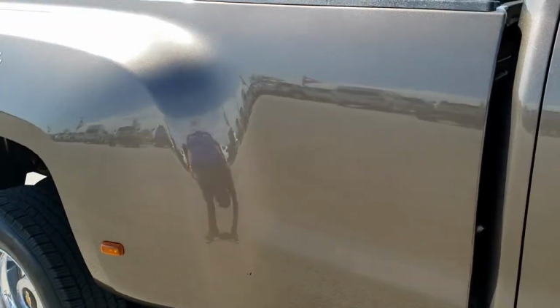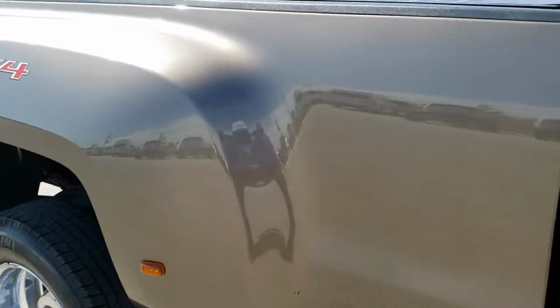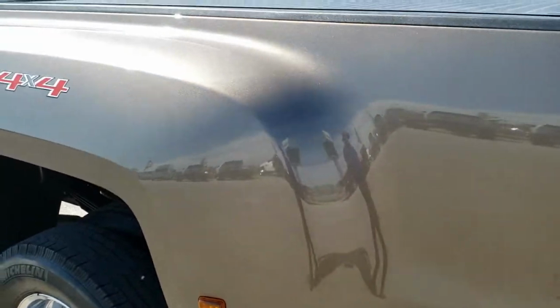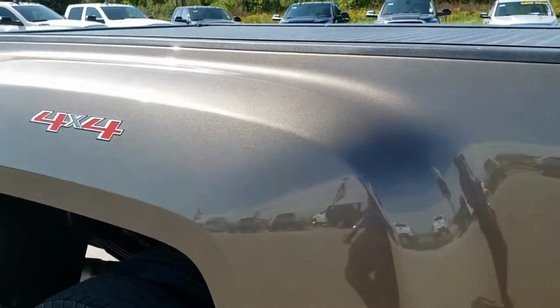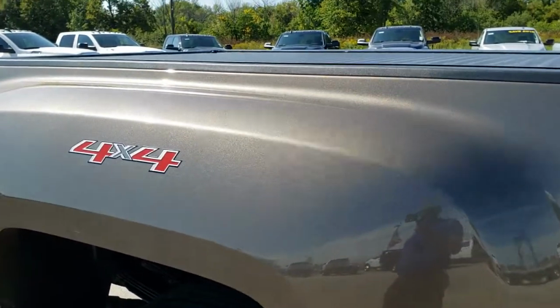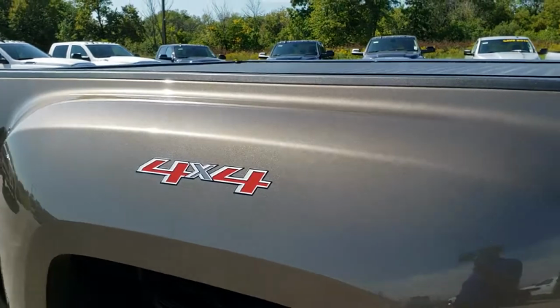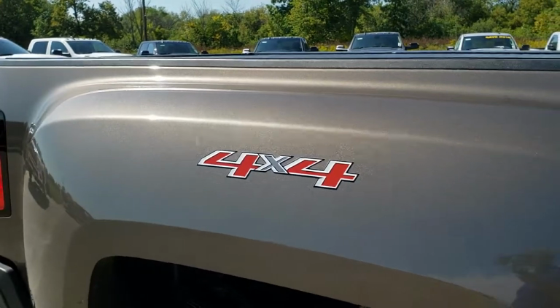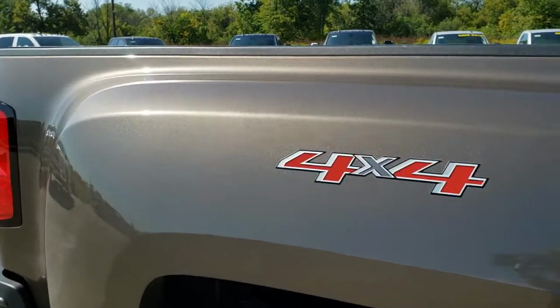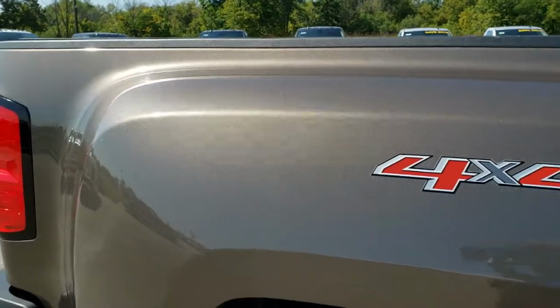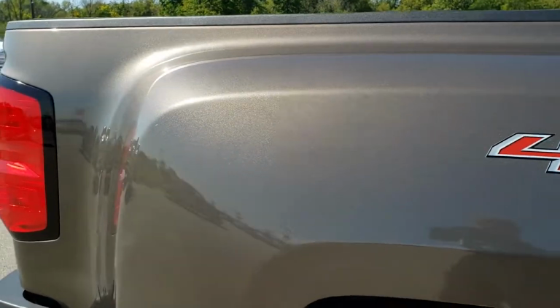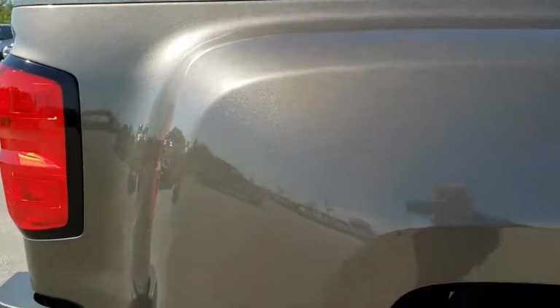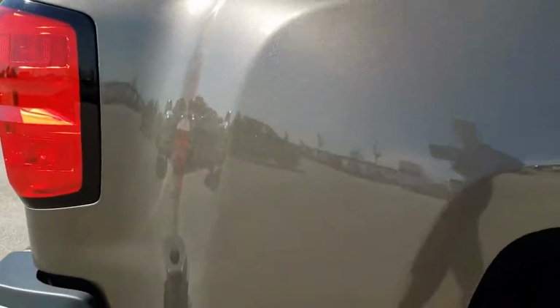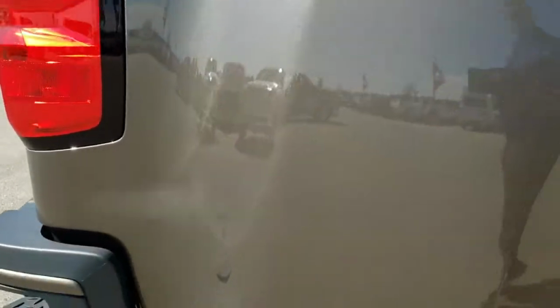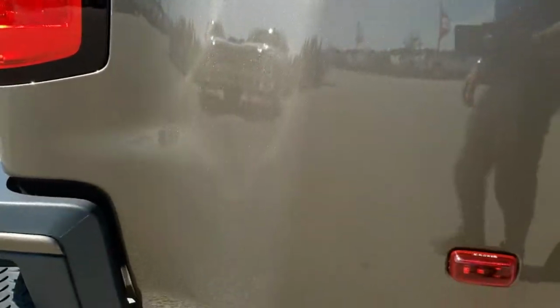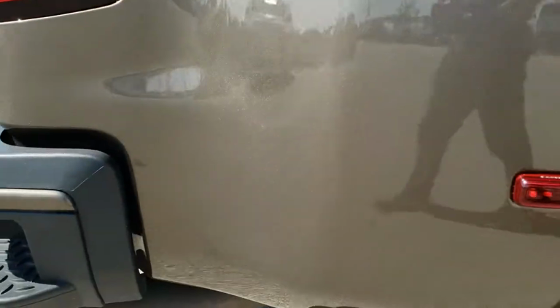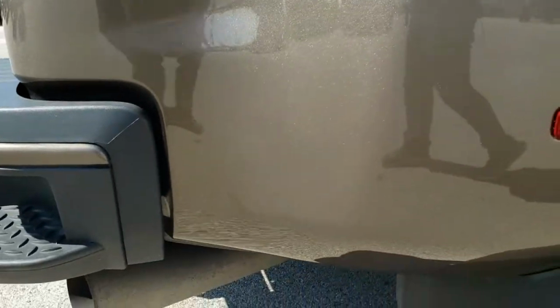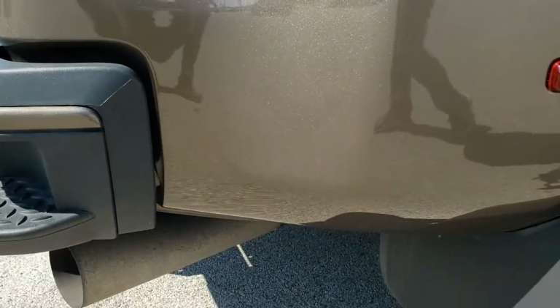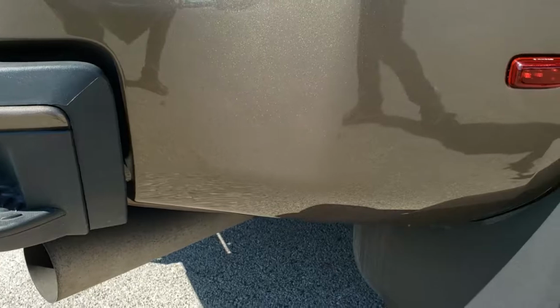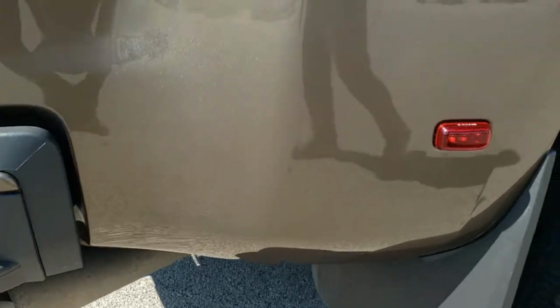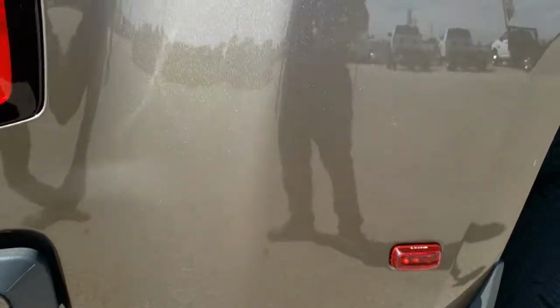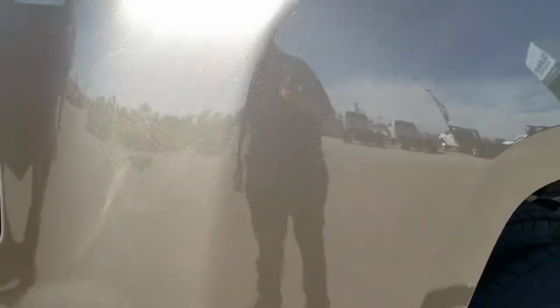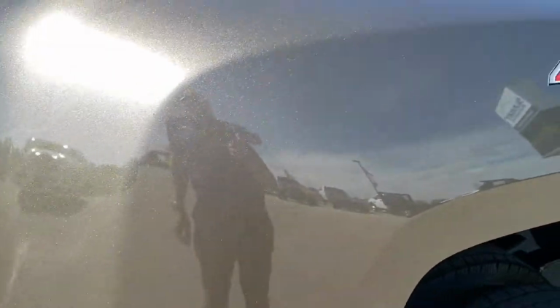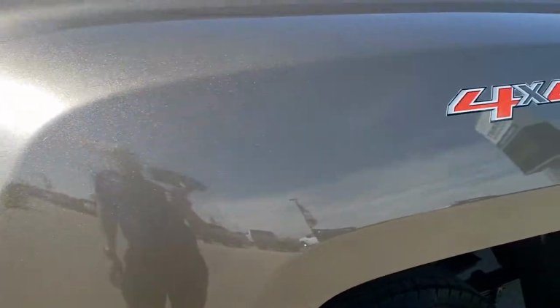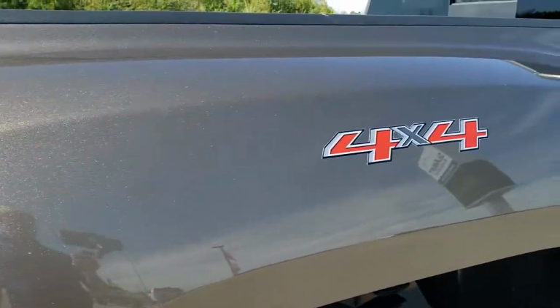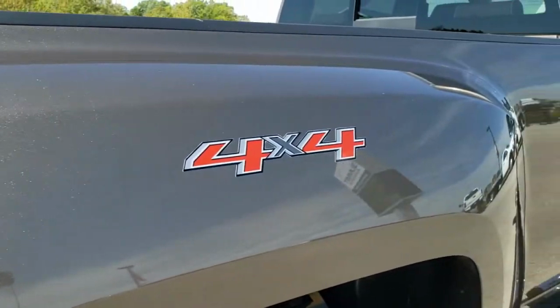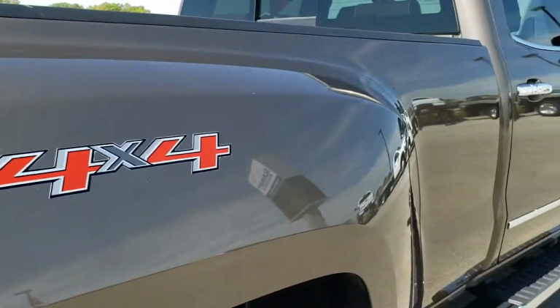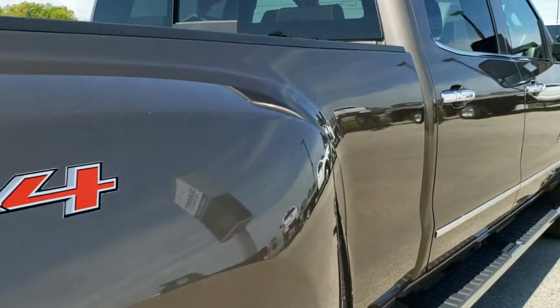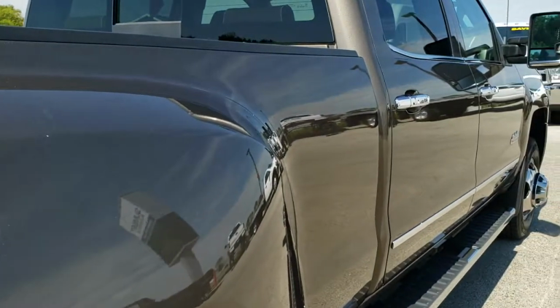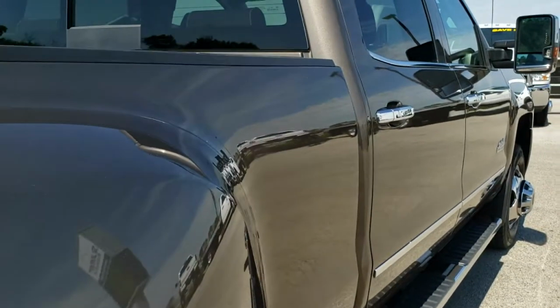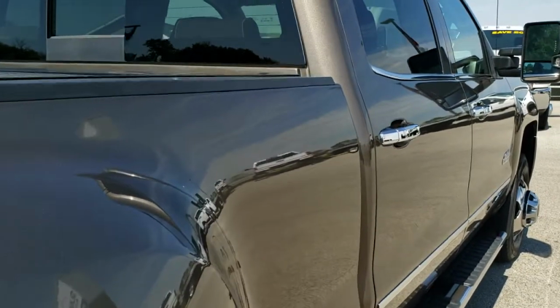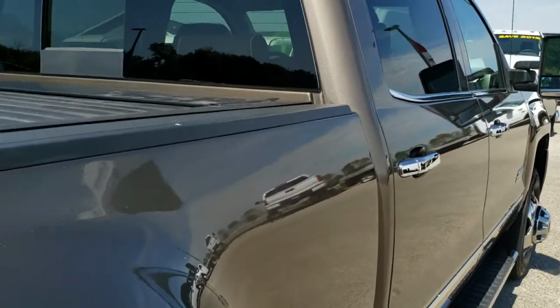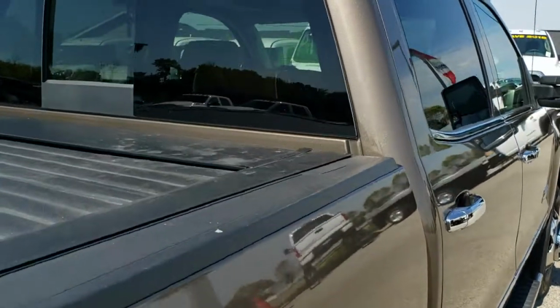We take these HD videos so if you are far away or even if you're close by and just cannot make the trip down, you can still see the truck, hear the truck and have confidence in the vehicle you're looking at before you even get here — so that when you do get here there are absolutely no surprises.